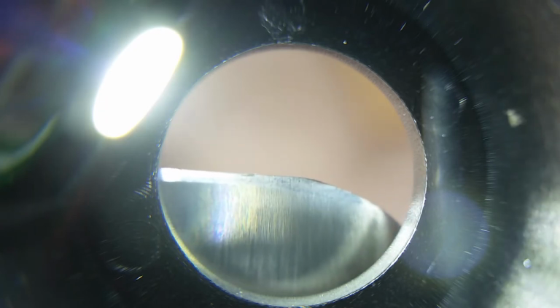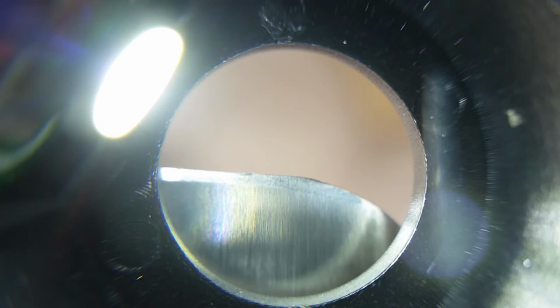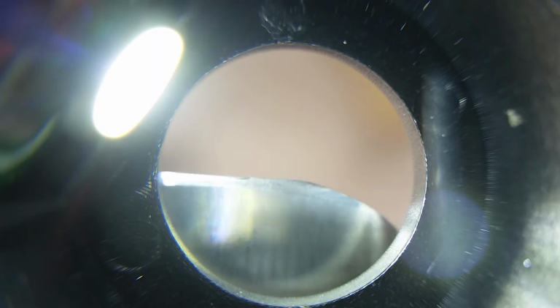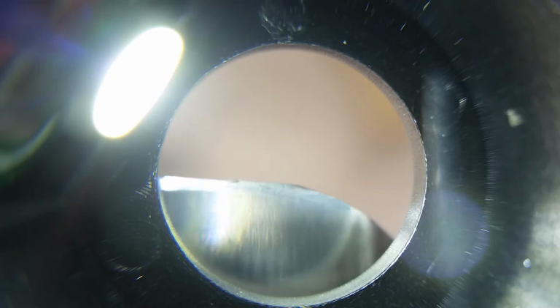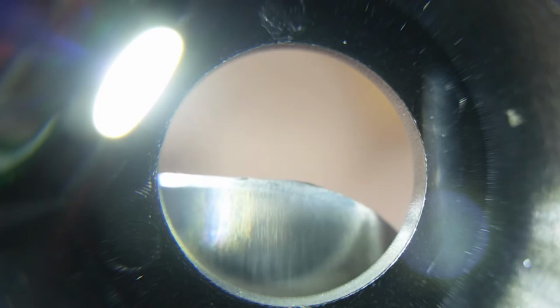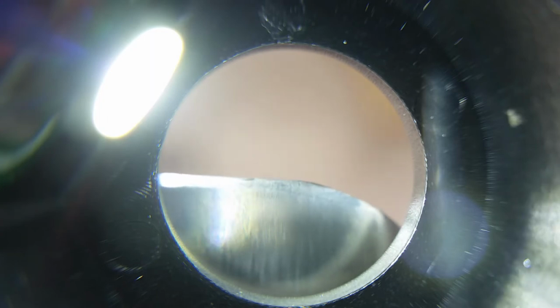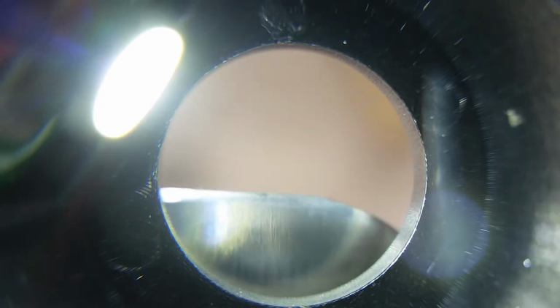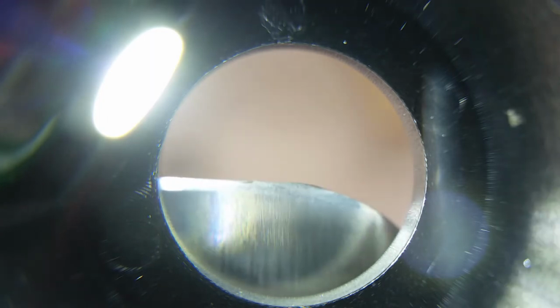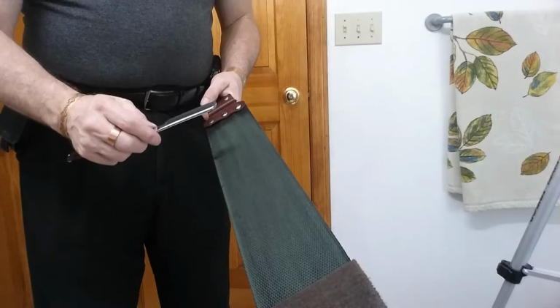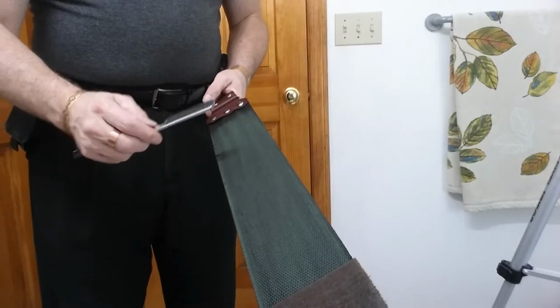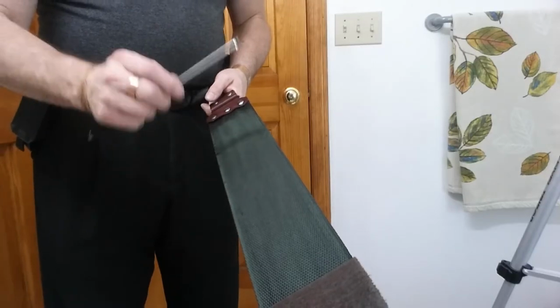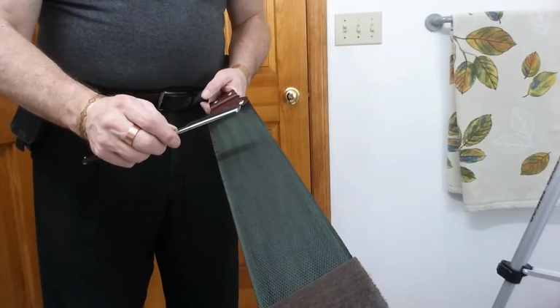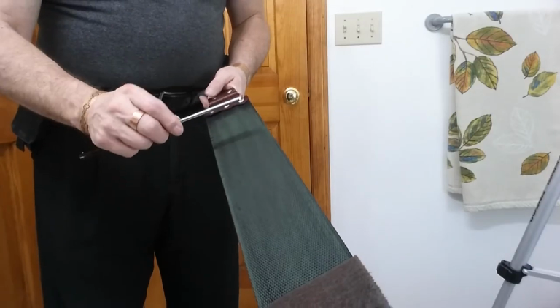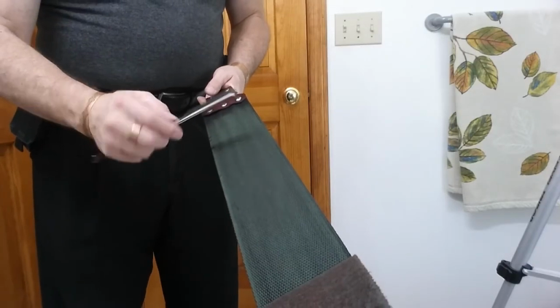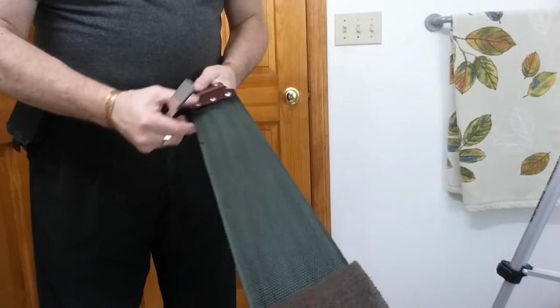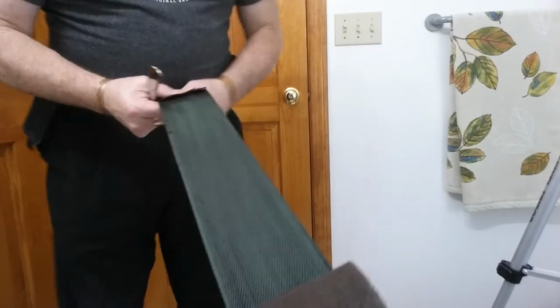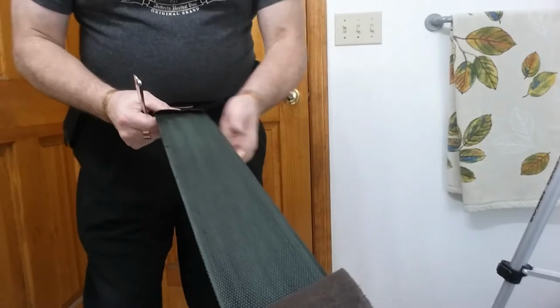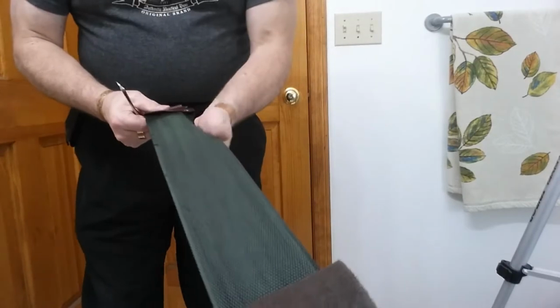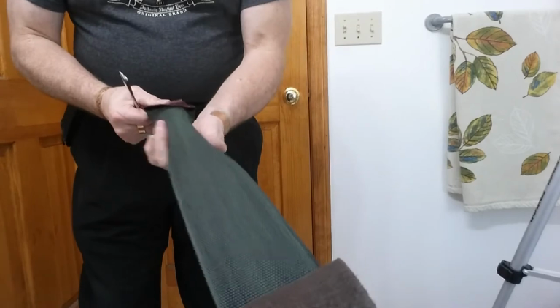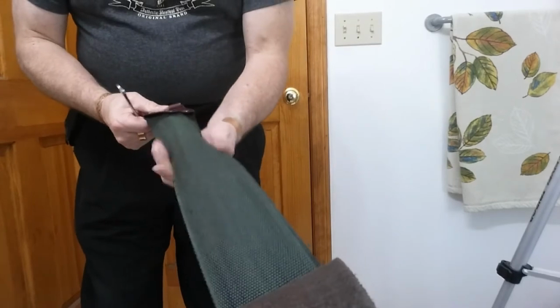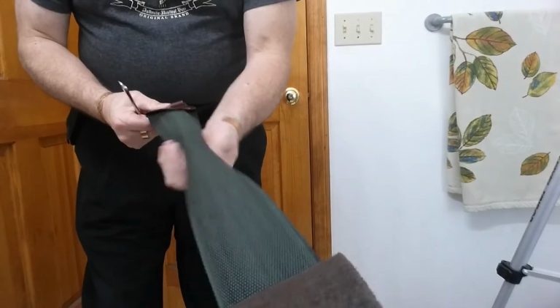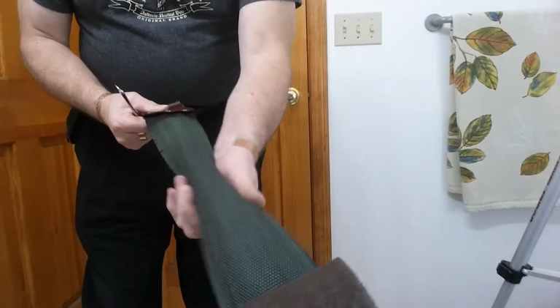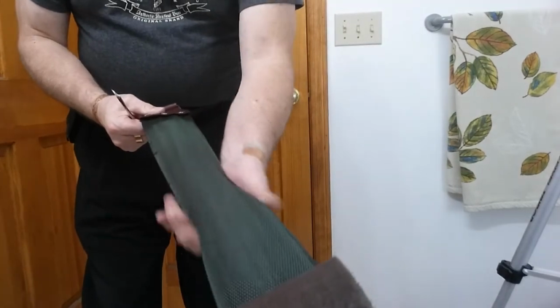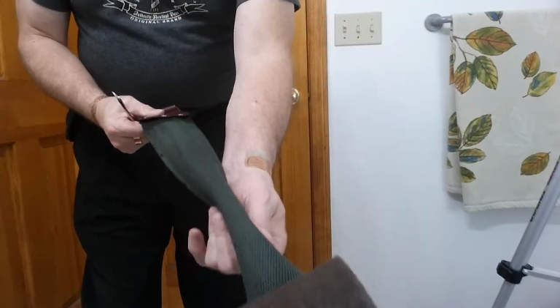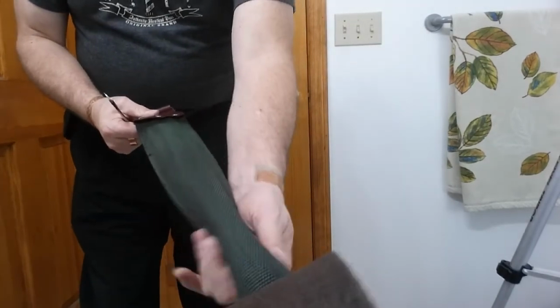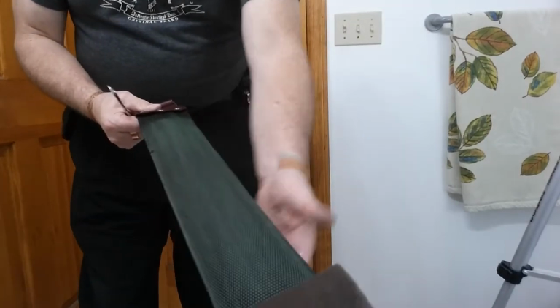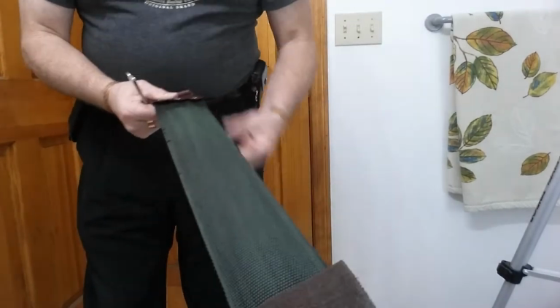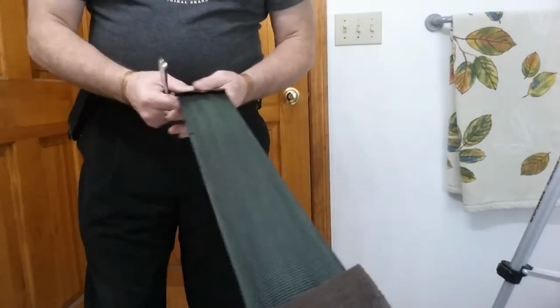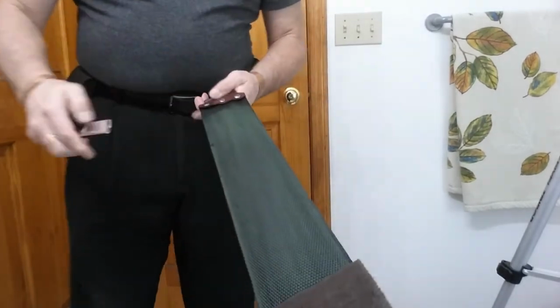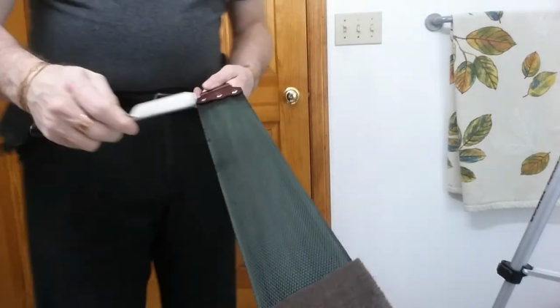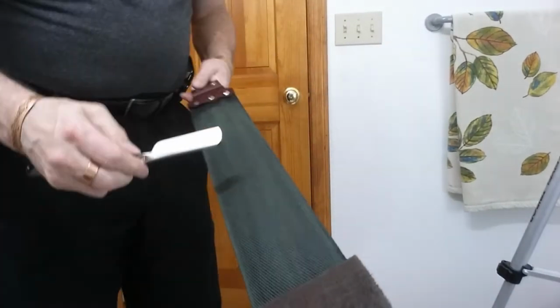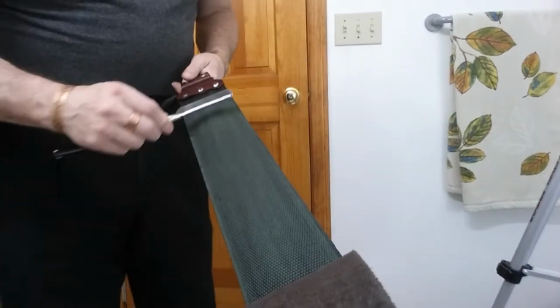Okay, now here's what I'm going to say — we probably could hit that again with the chrome ox one more time. So we're going to do it again, and this is going to be 30 laps this time.